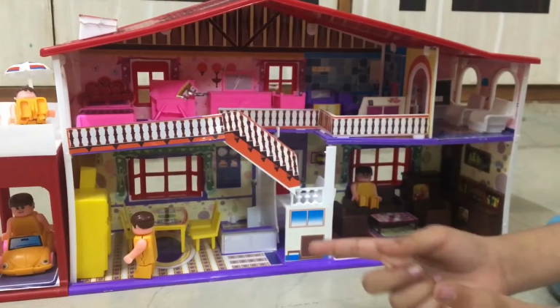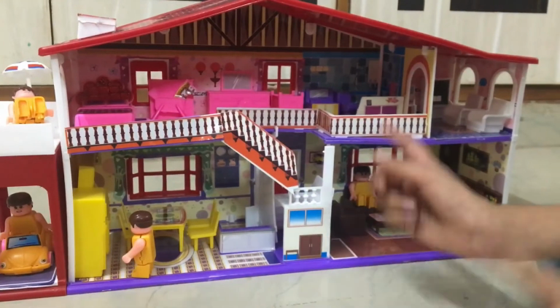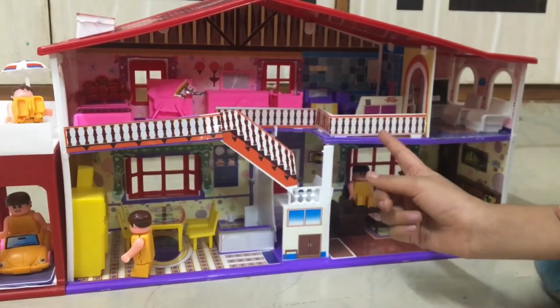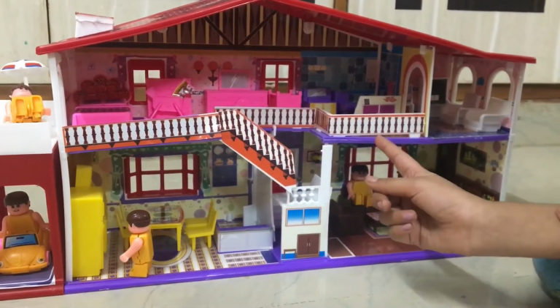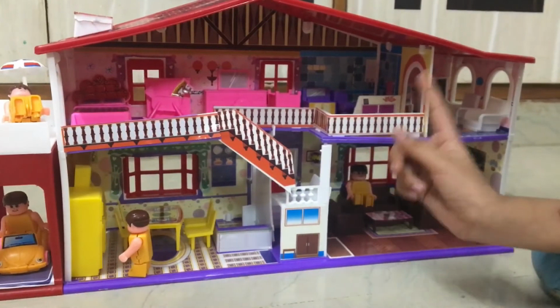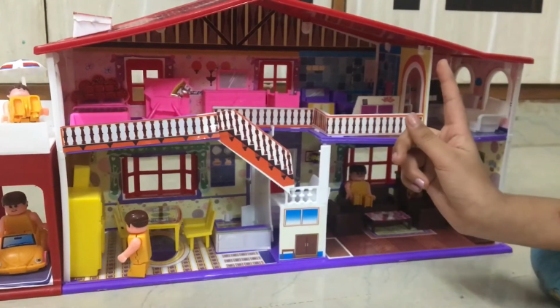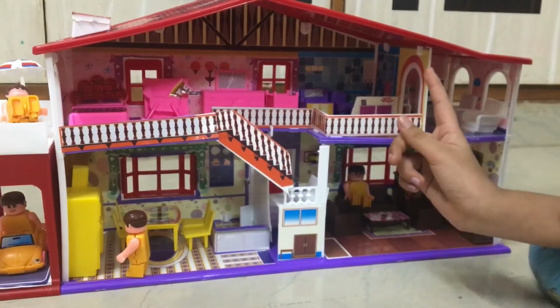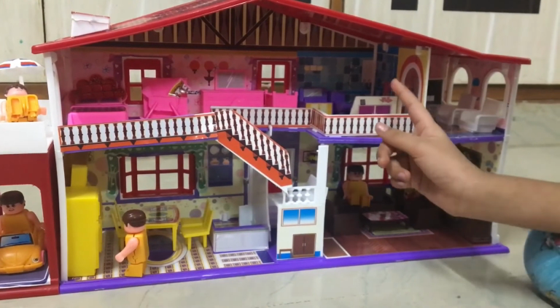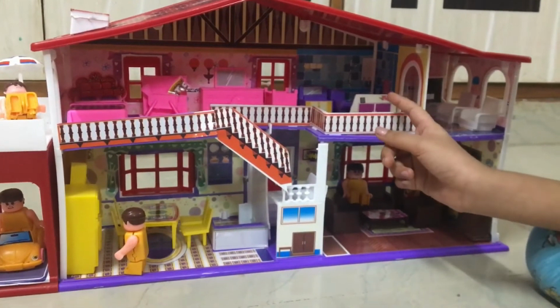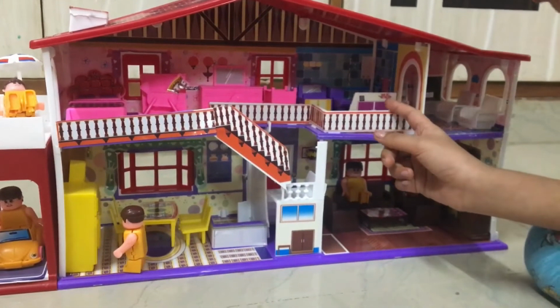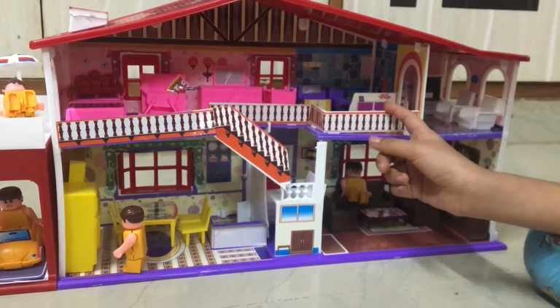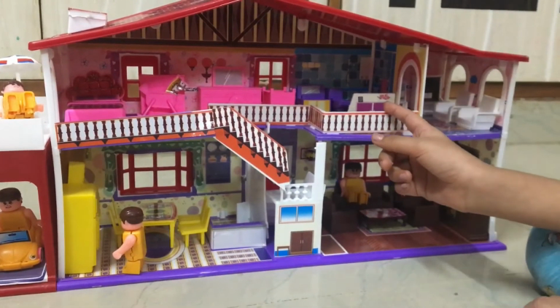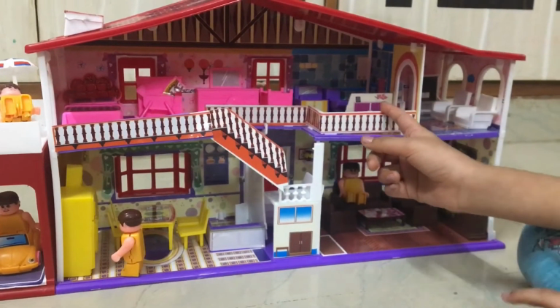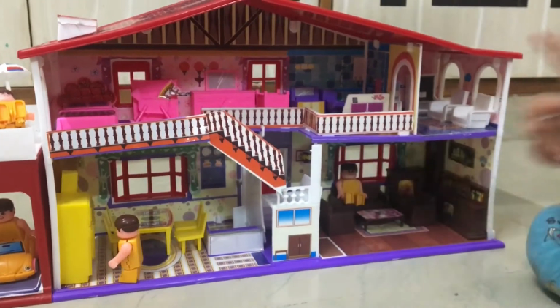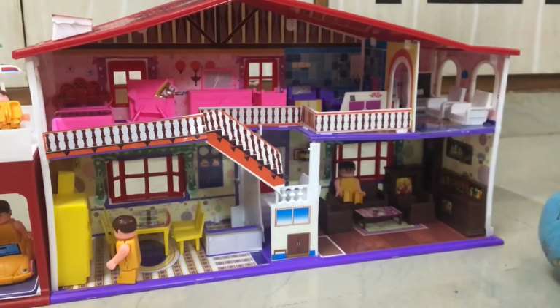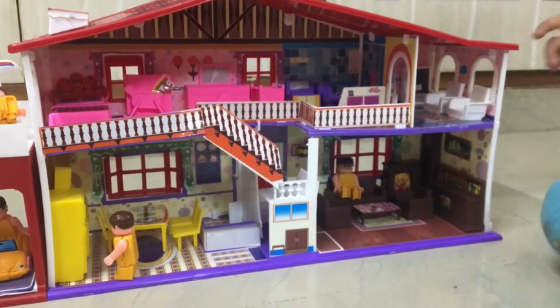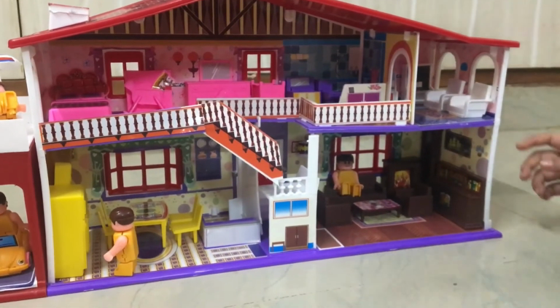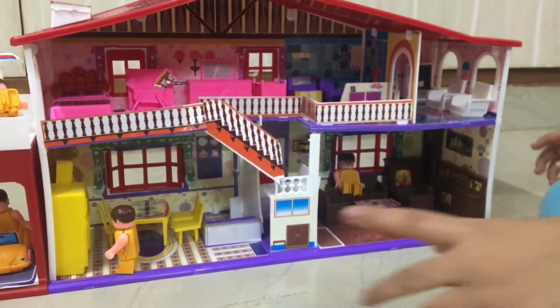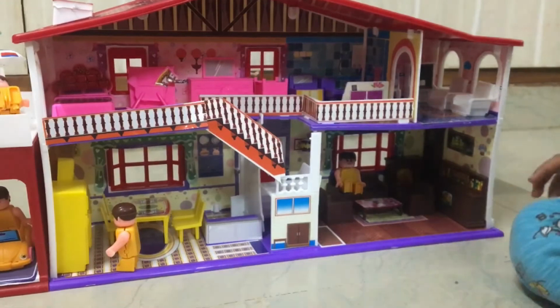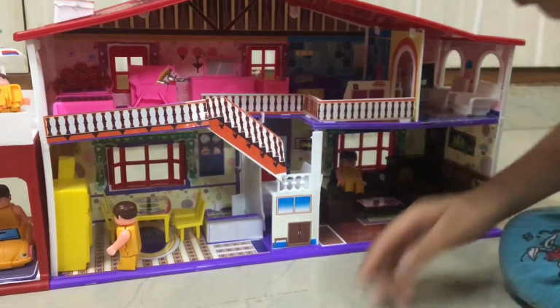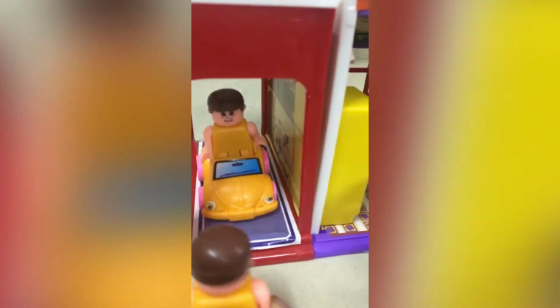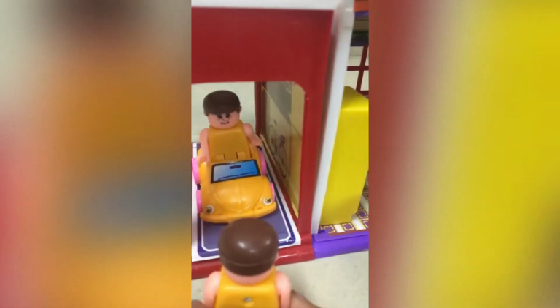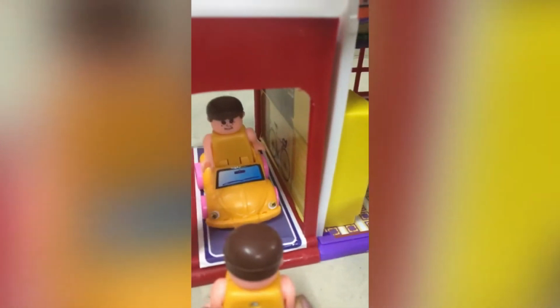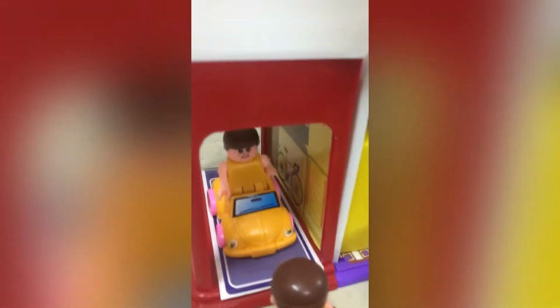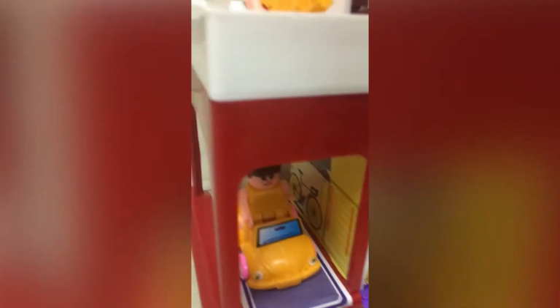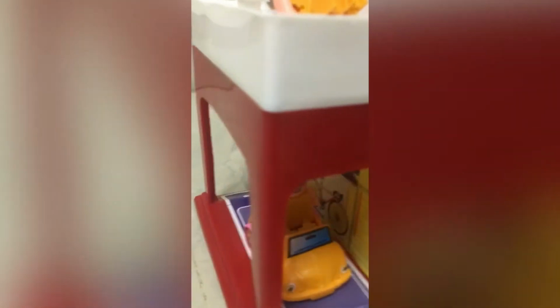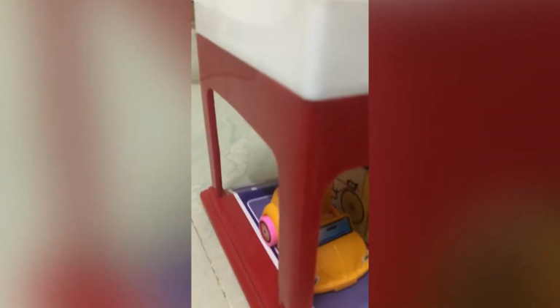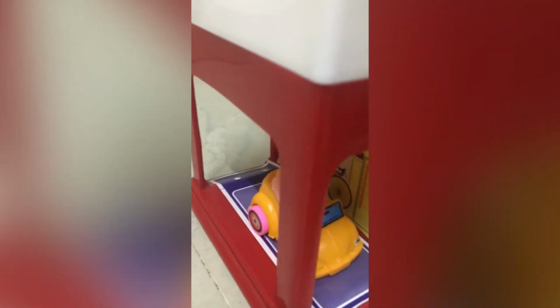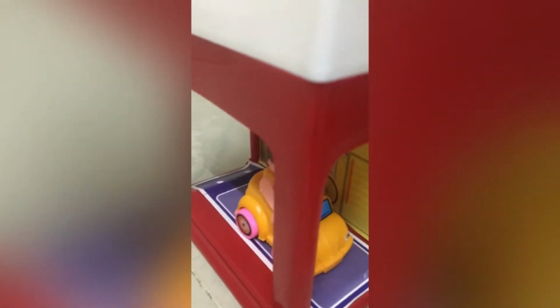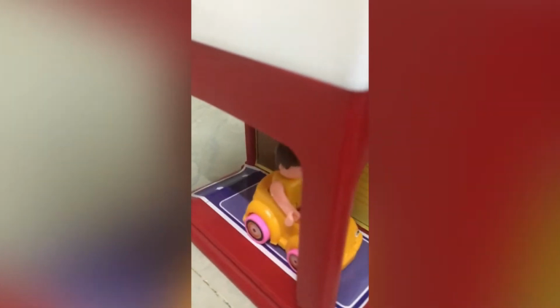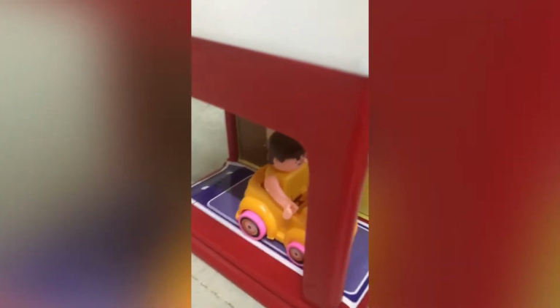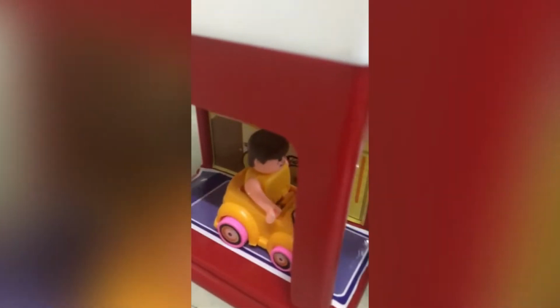I will do a home tour of my doll house. This is a garage. There is a car.